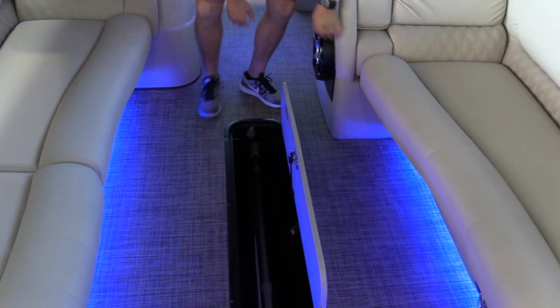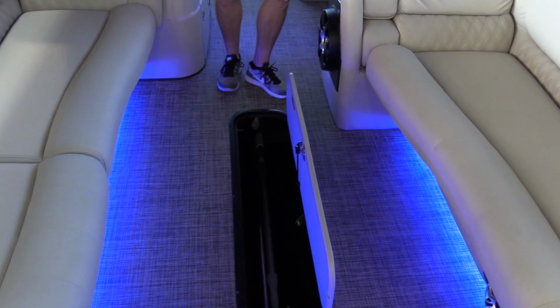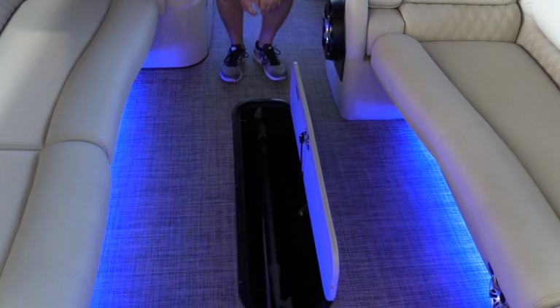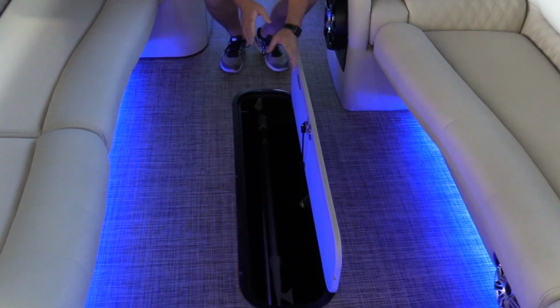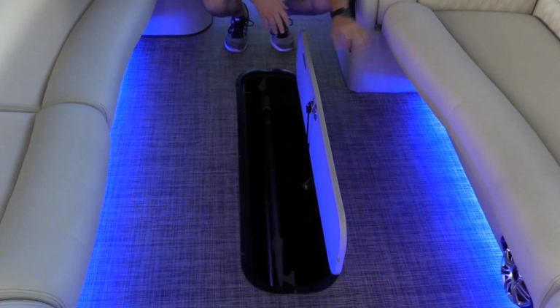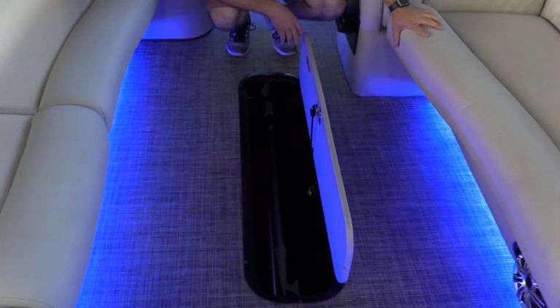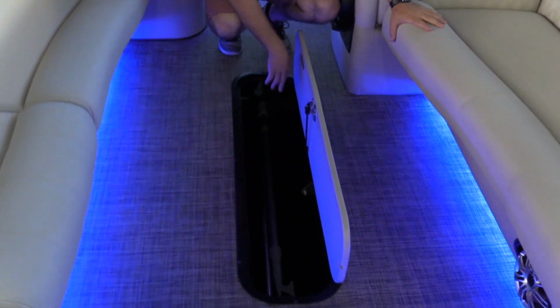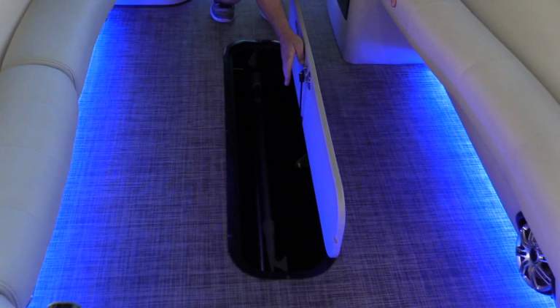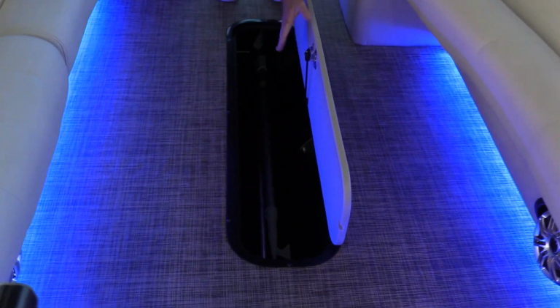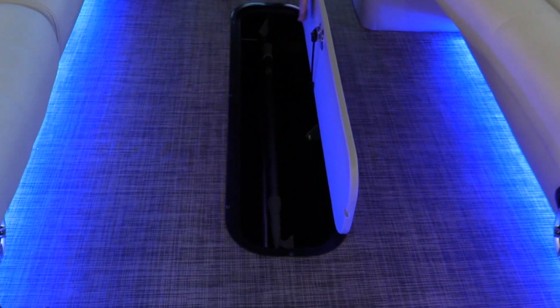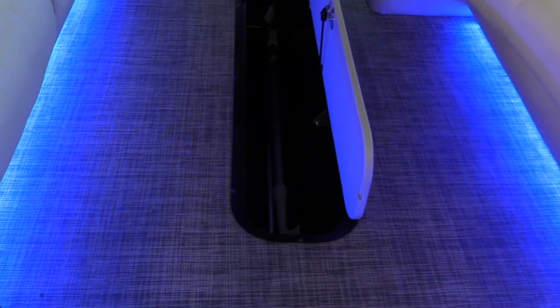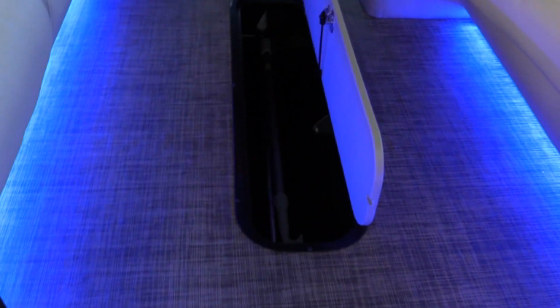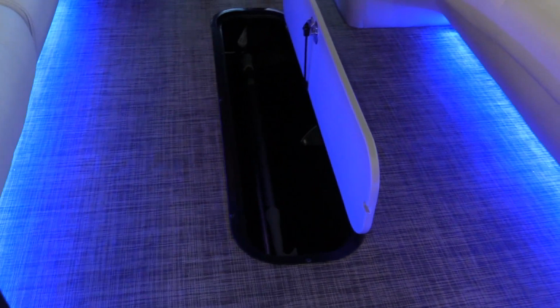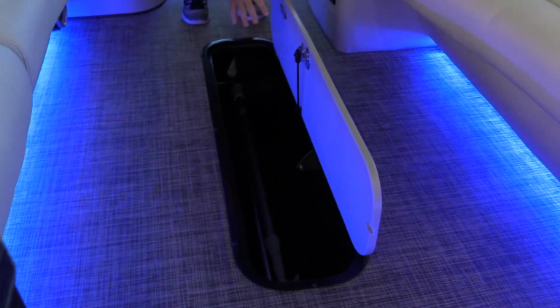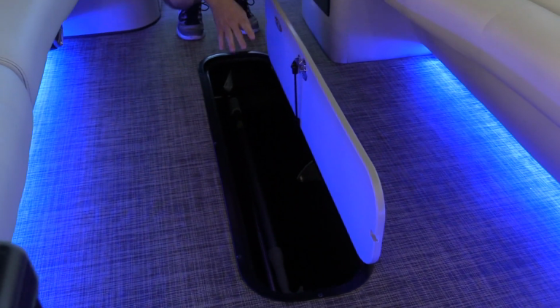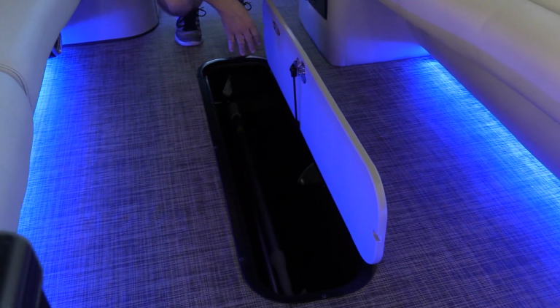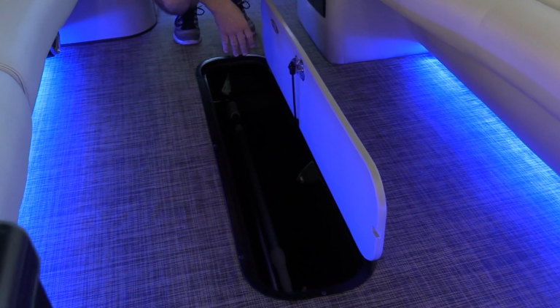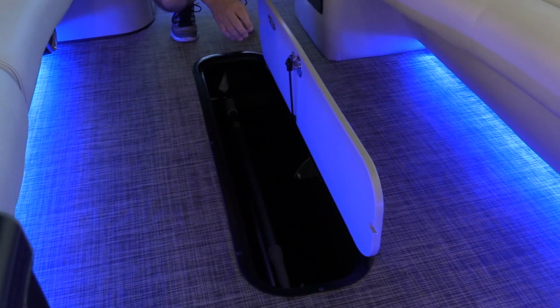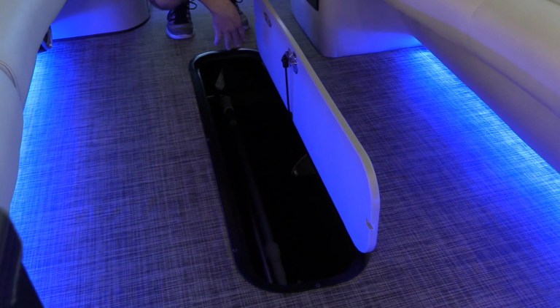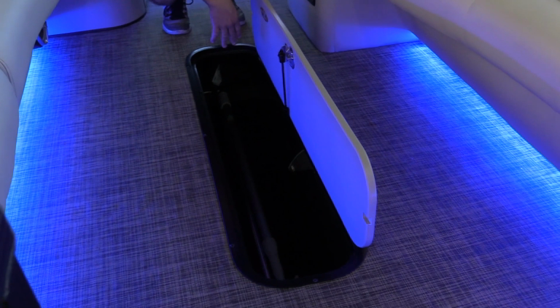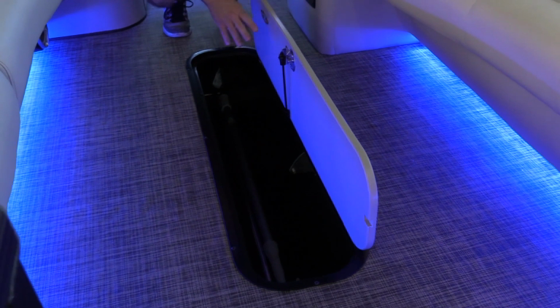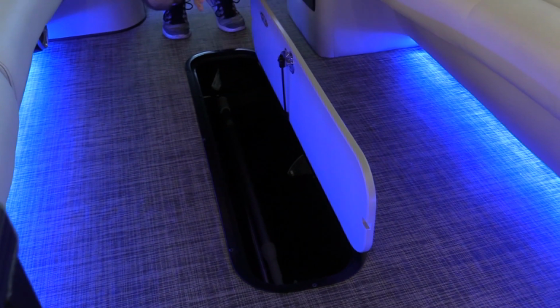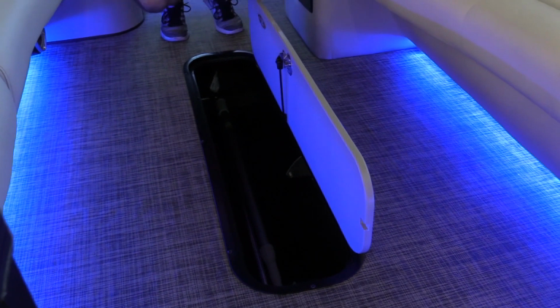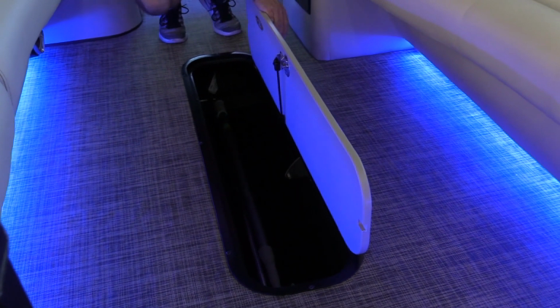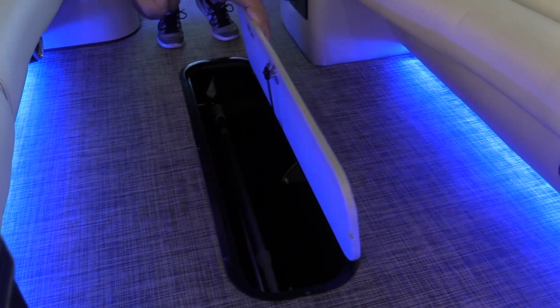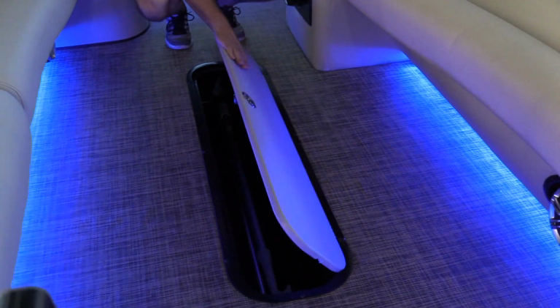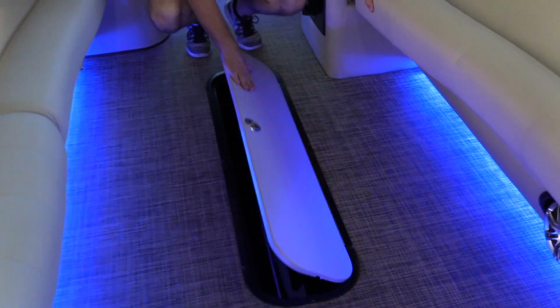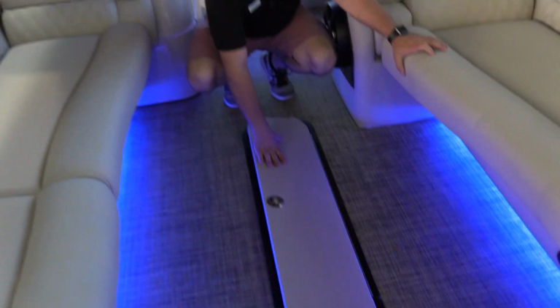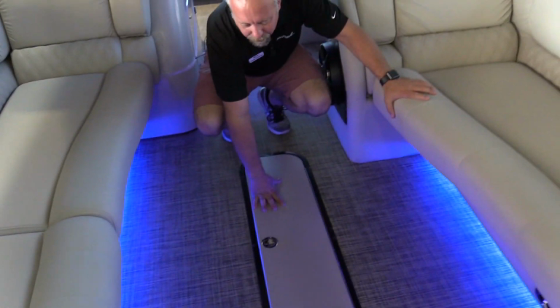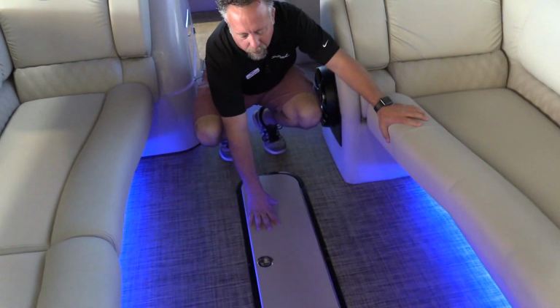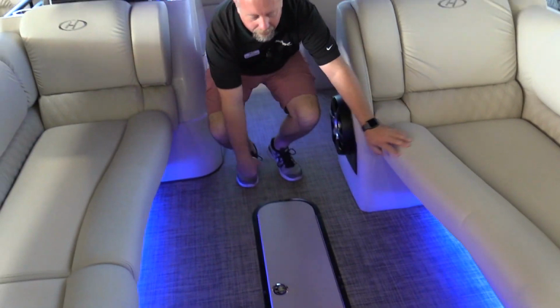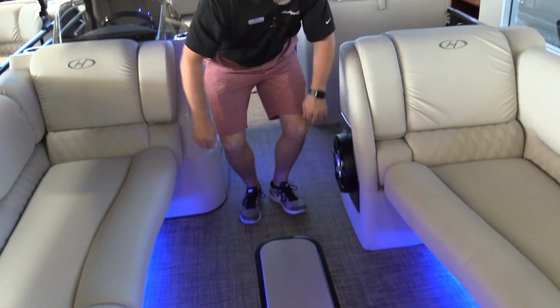Our floor storage uses a gas assist to hold your ski door up — plenty of room there. There is a bilge pump down in there, so any water that gets down in there it's going to pump right back overboard.